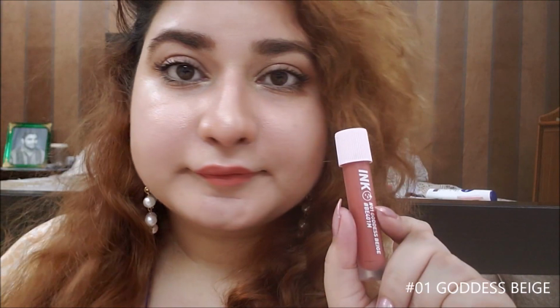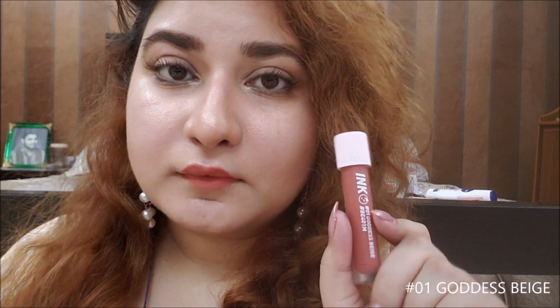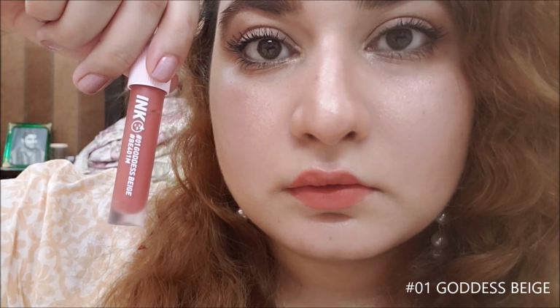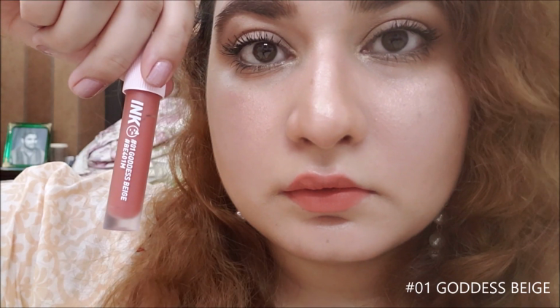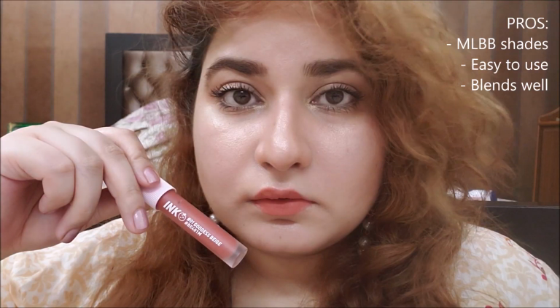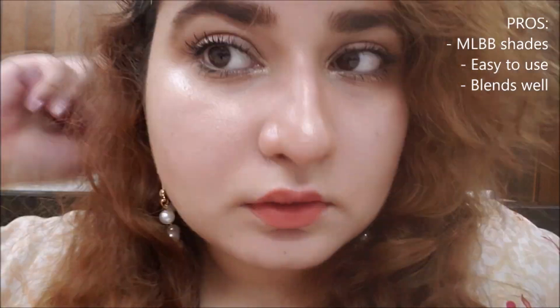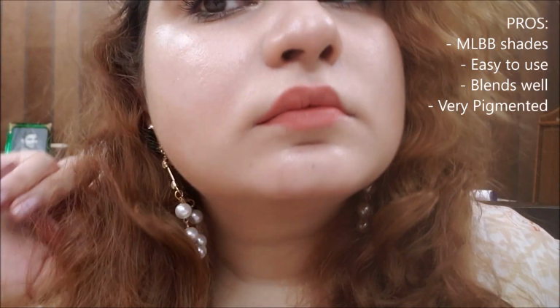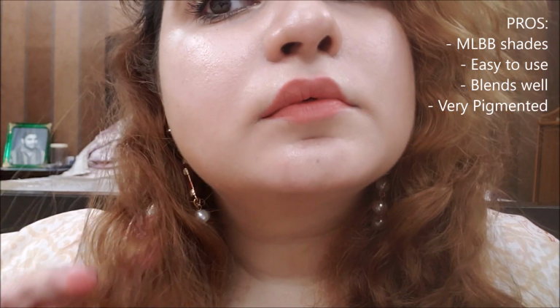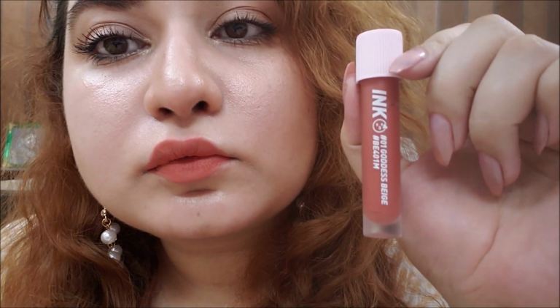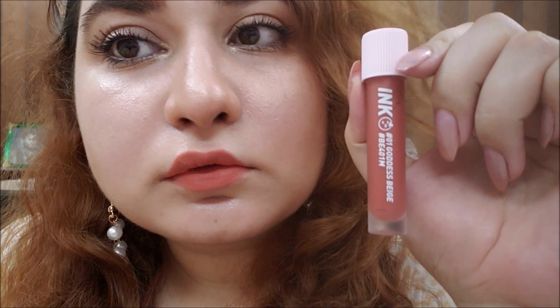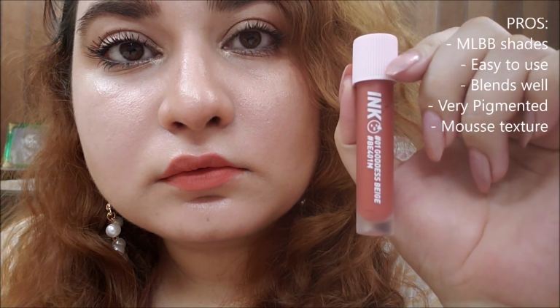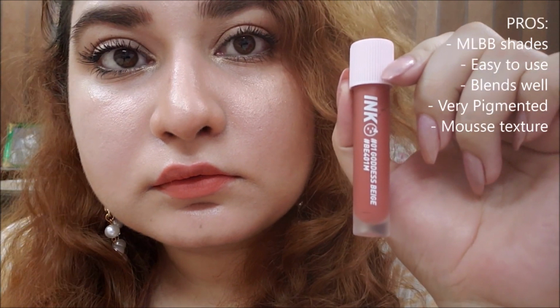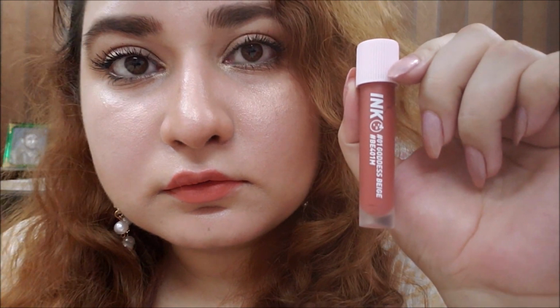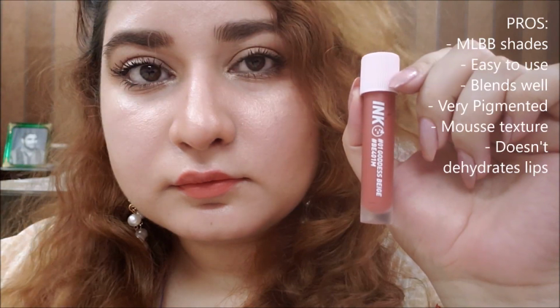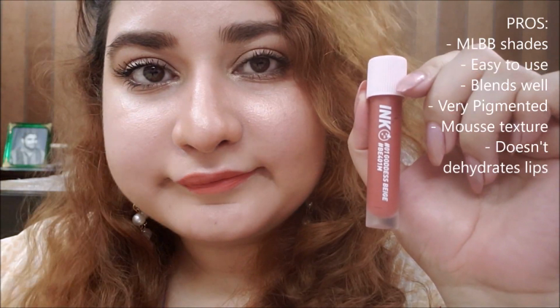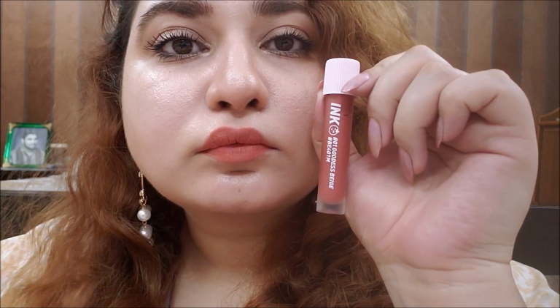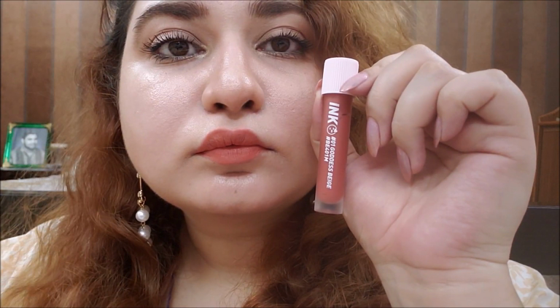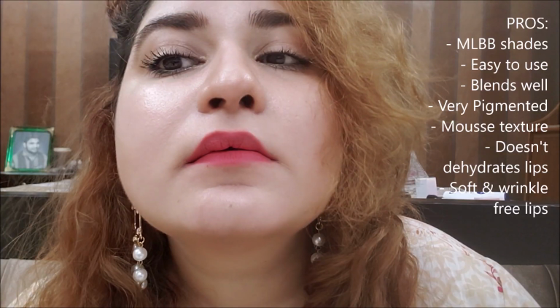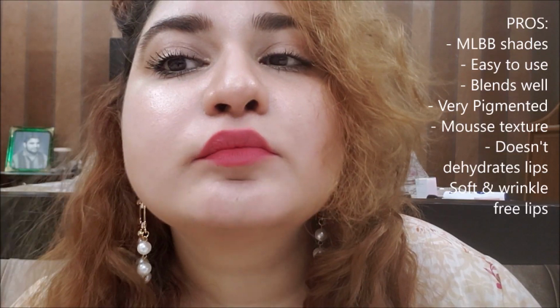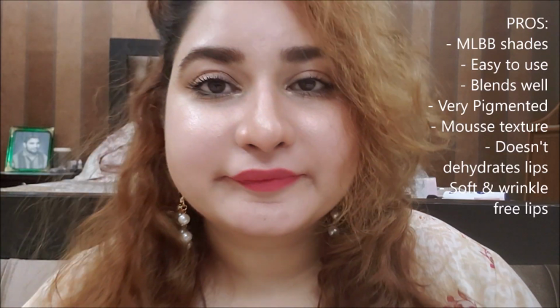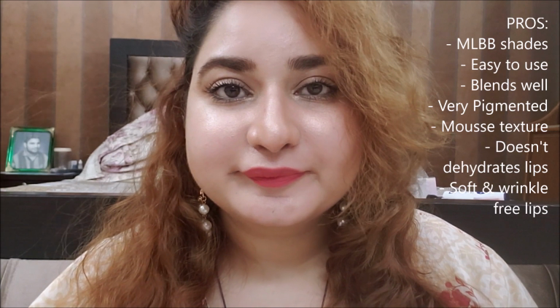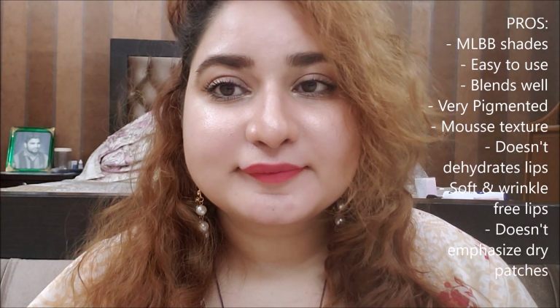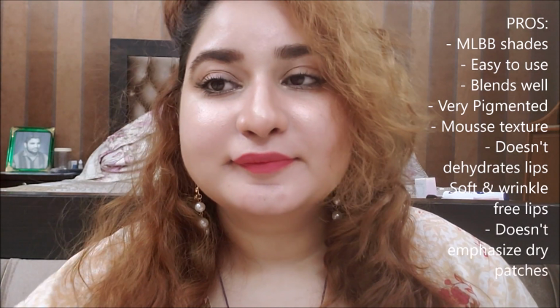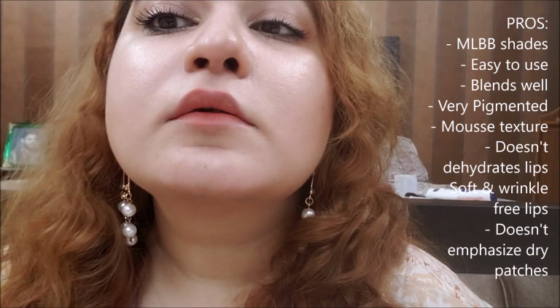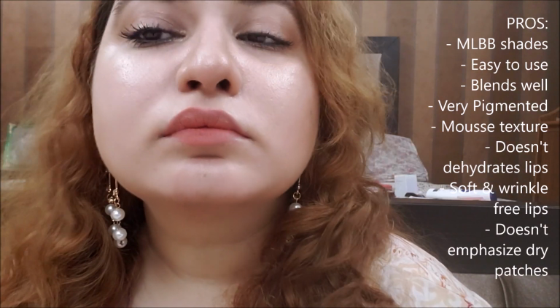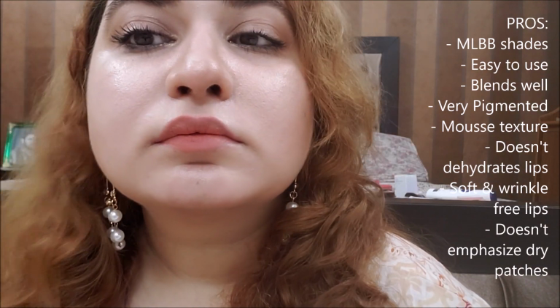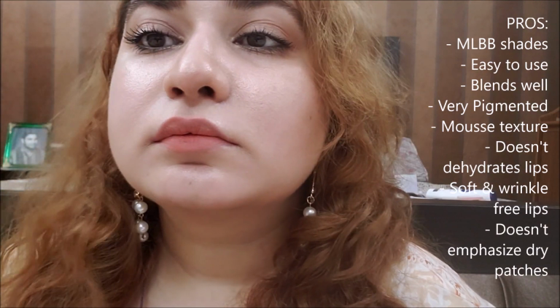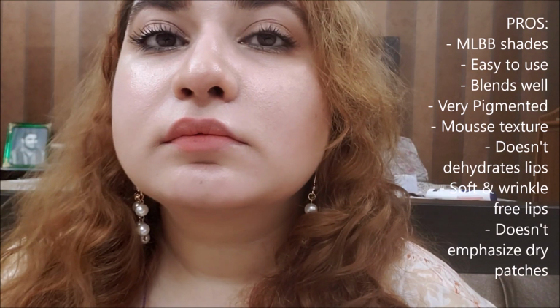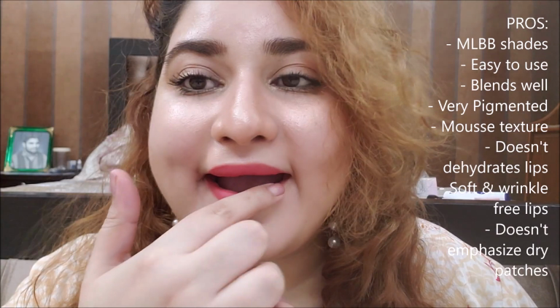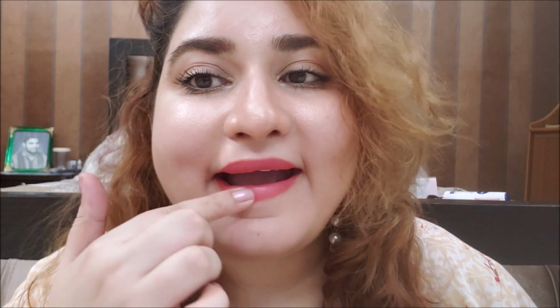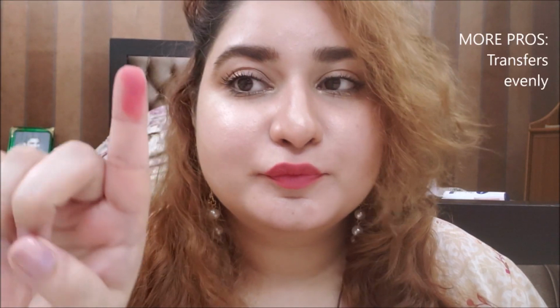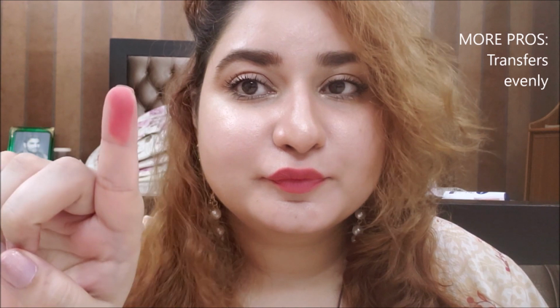It is easy to use and blend. These blur tints are very pigmented. I like the mousse texture — it doesn't dehydrate lips, it makes lips soft and wrinkle-free, and it doesn't emphasize dry lips. It also transfers beautifully.